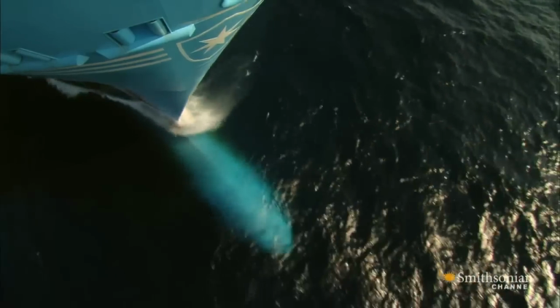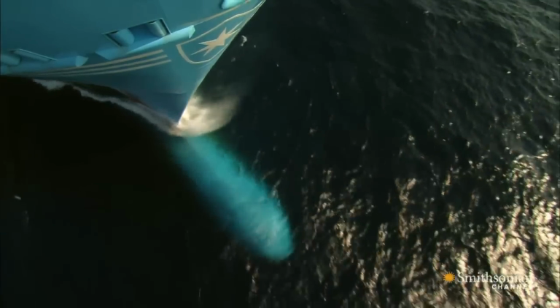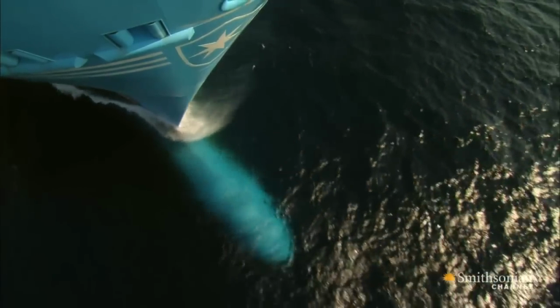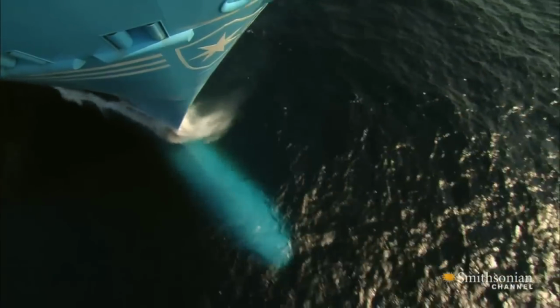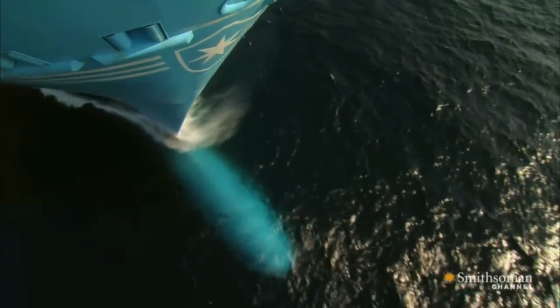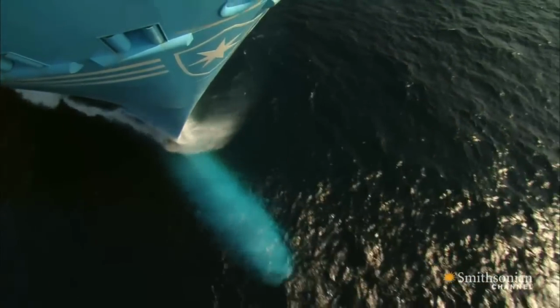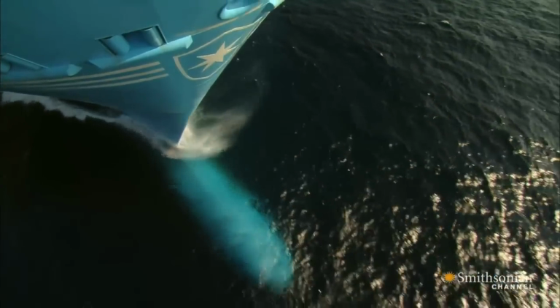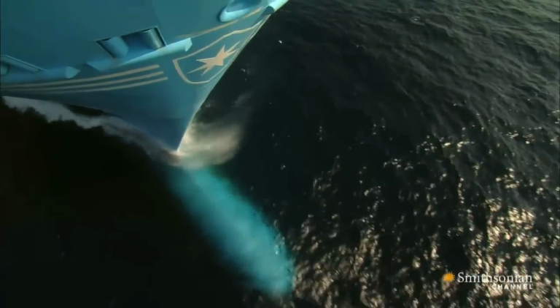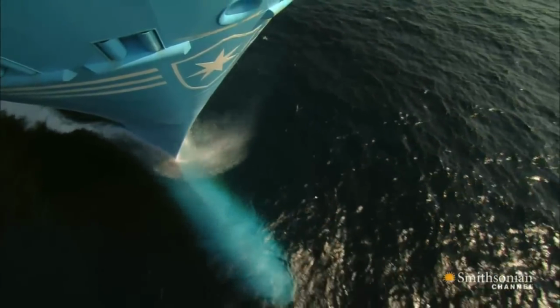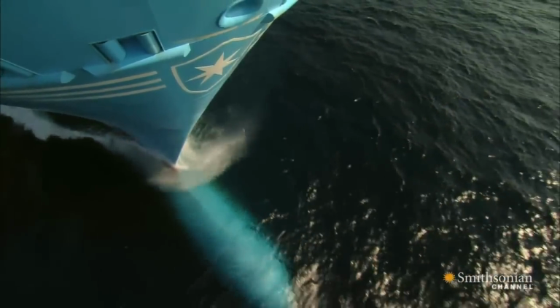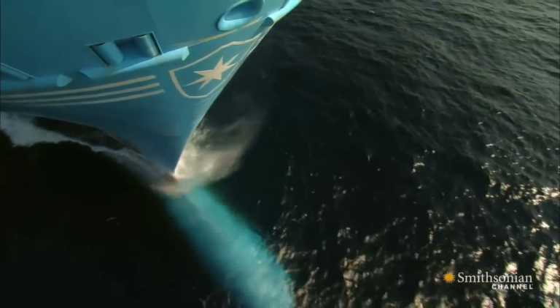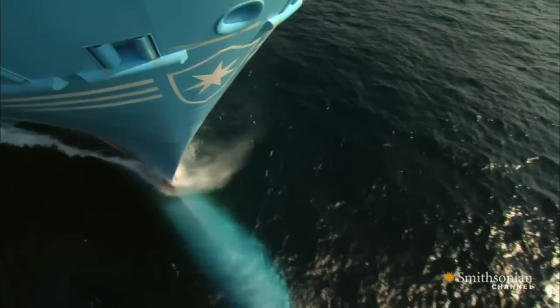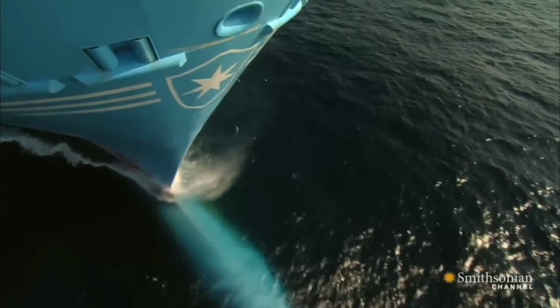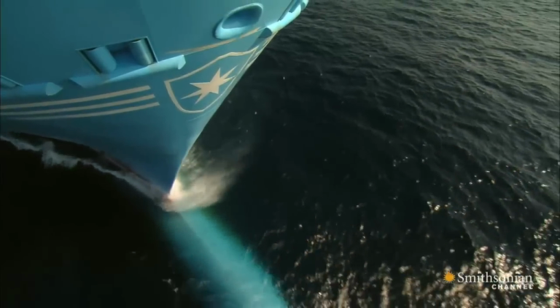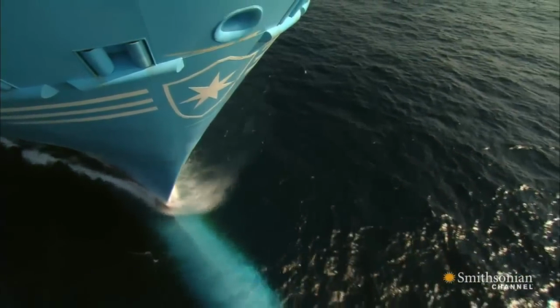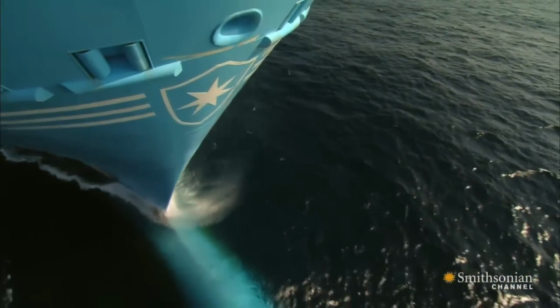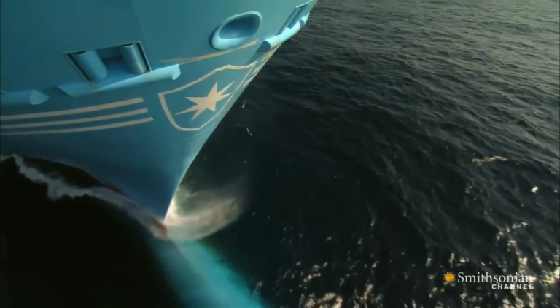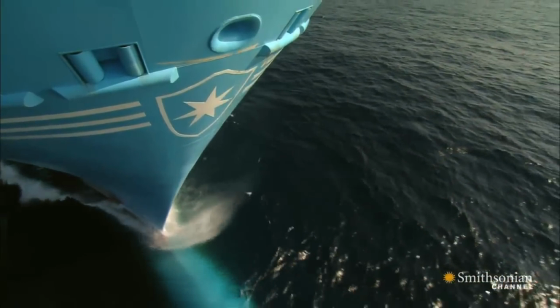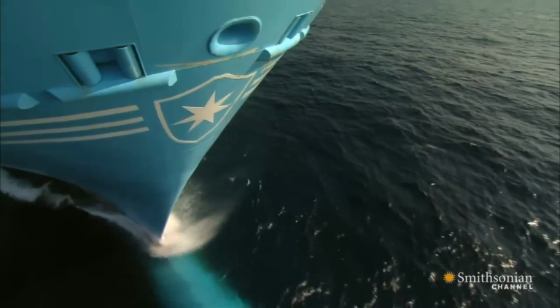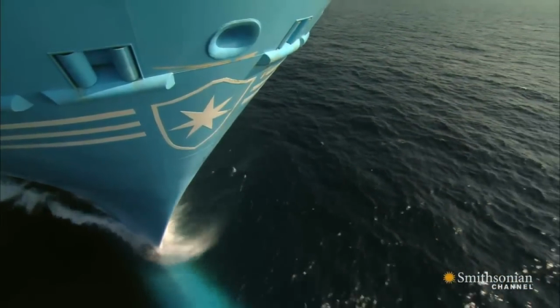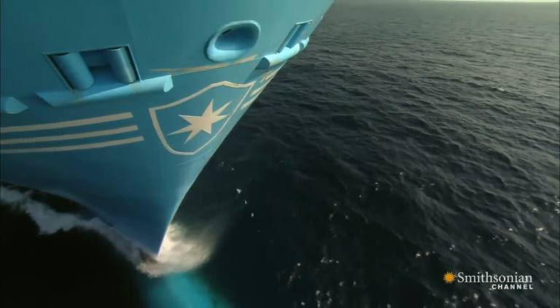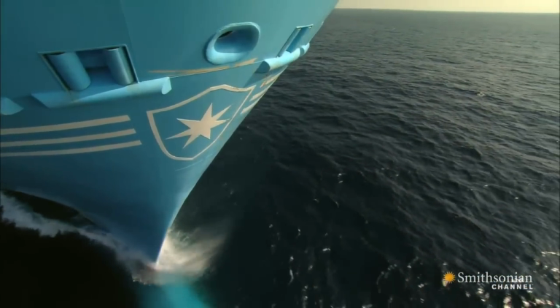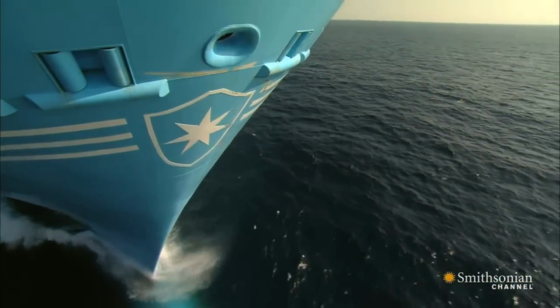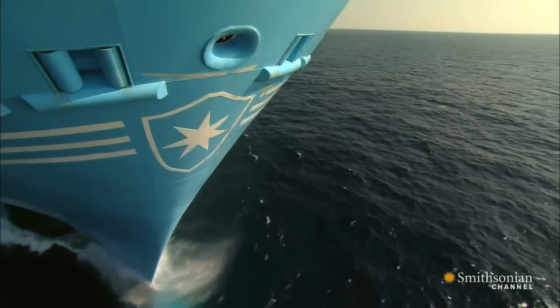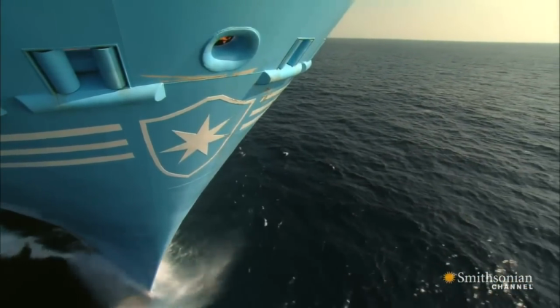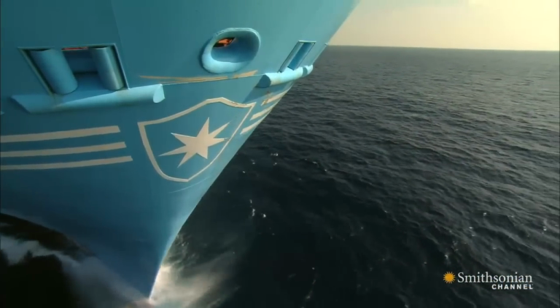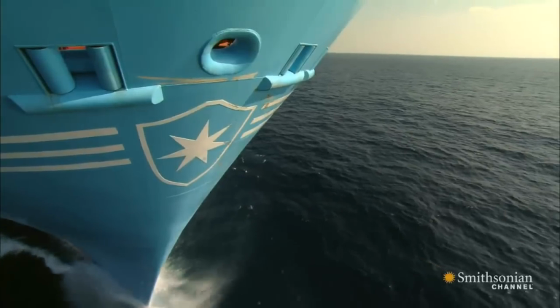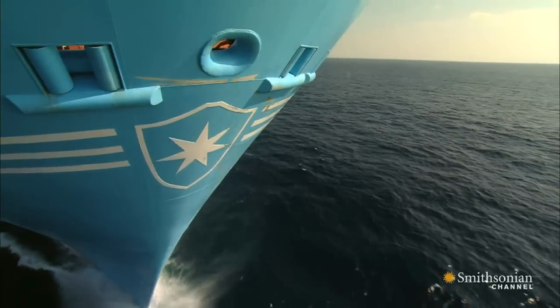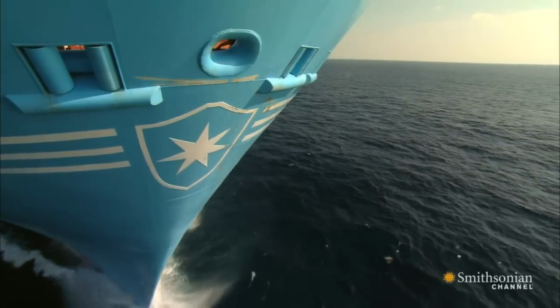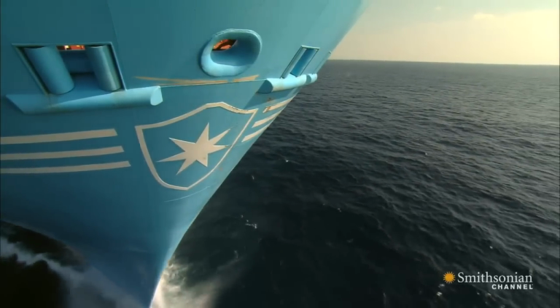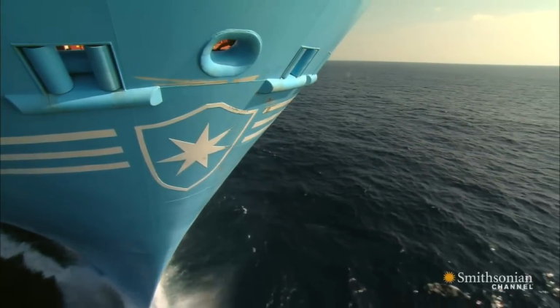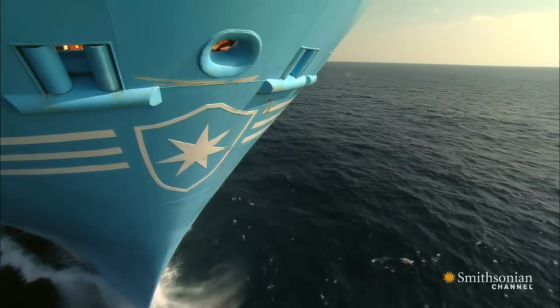Emma's carbon footprint is made even smaller by the silicone coating on her hull. It's new, and it makes her so streamlined that she saves another 1,200 tons of fuel every year.